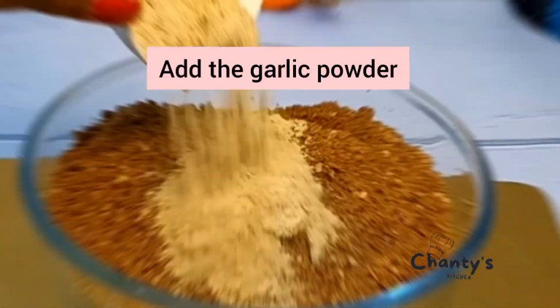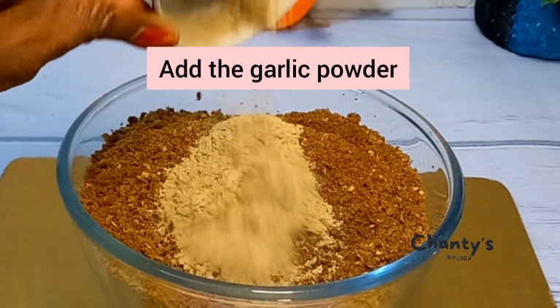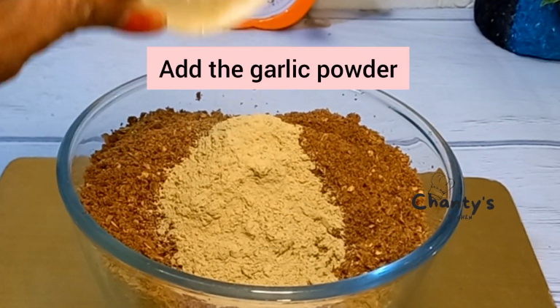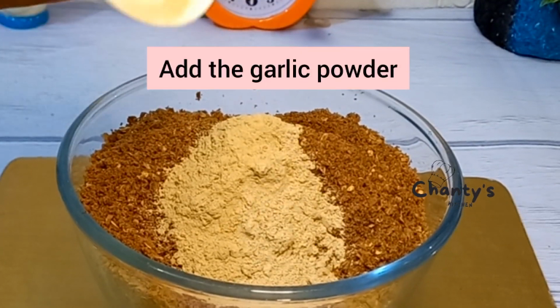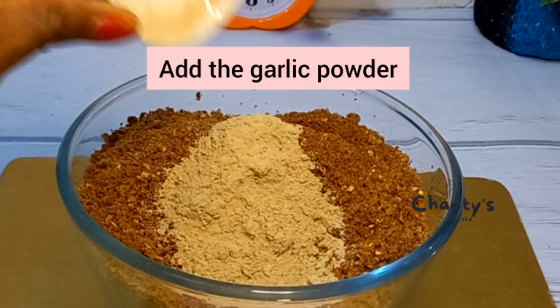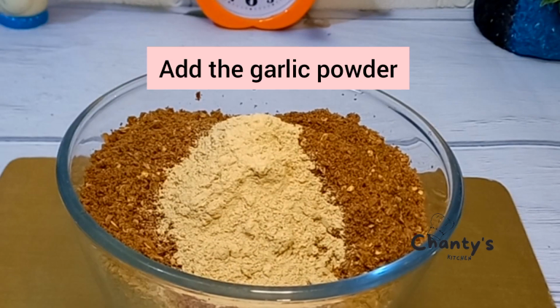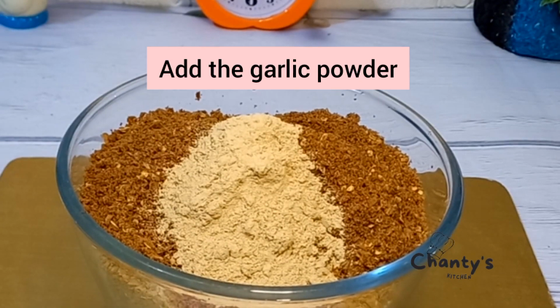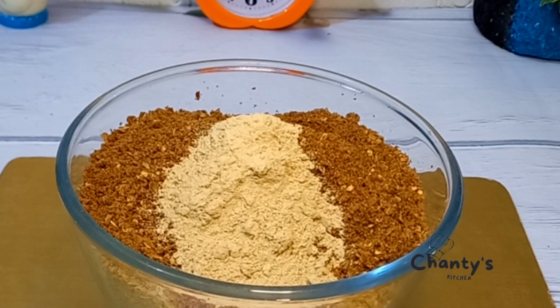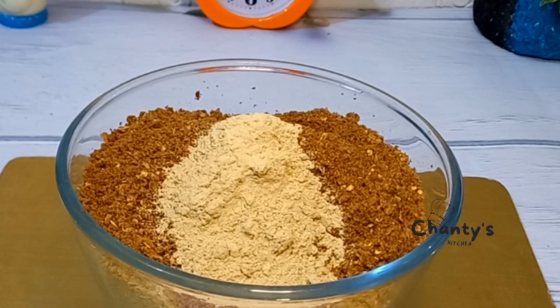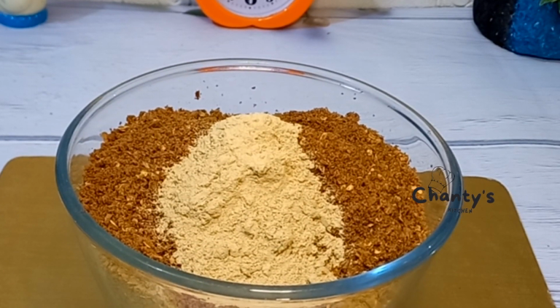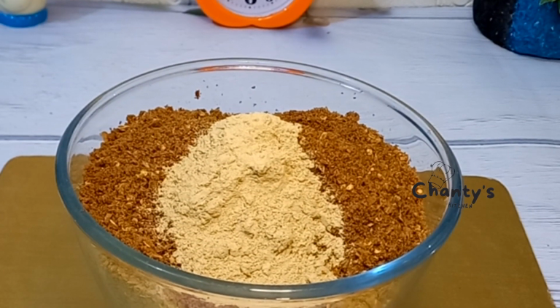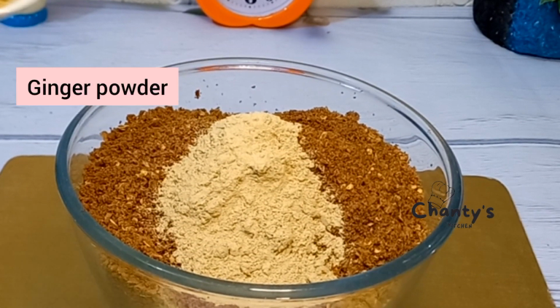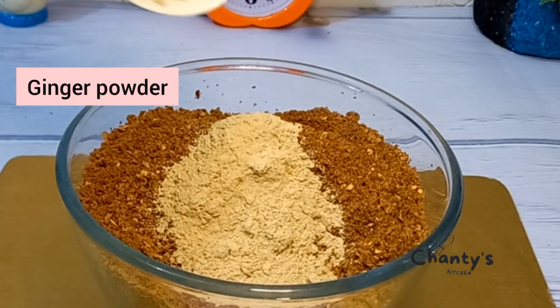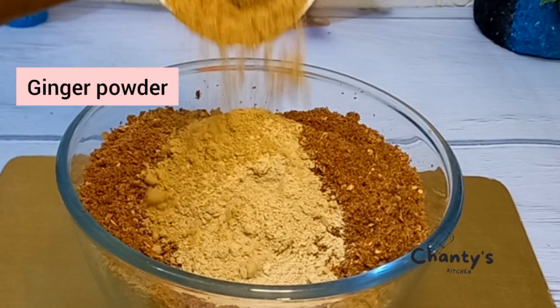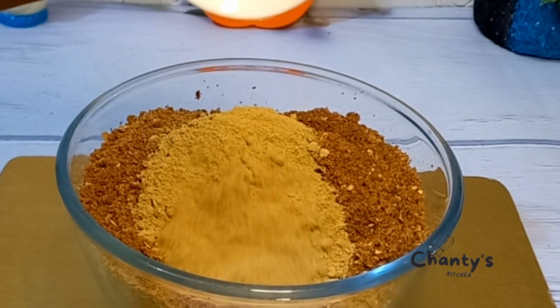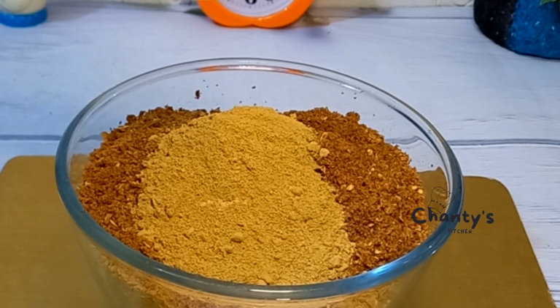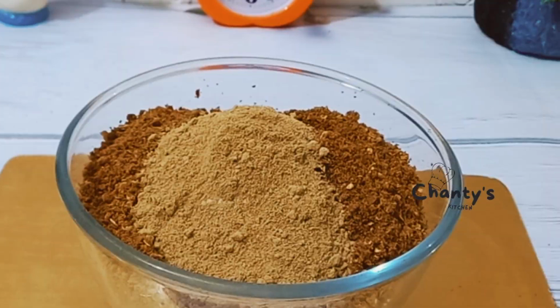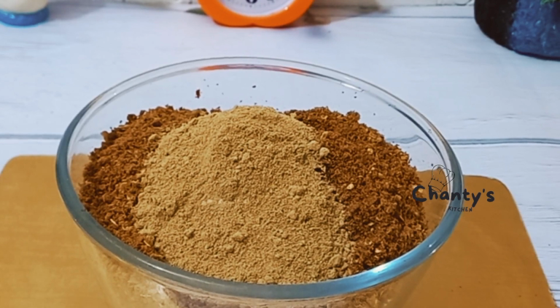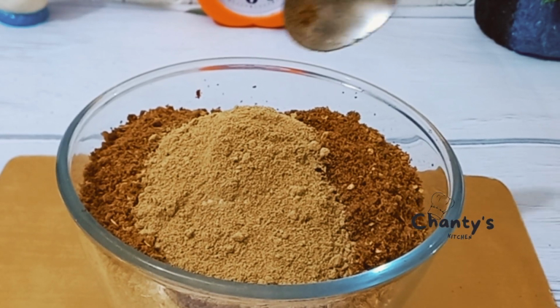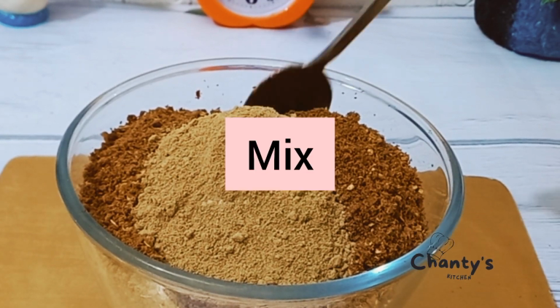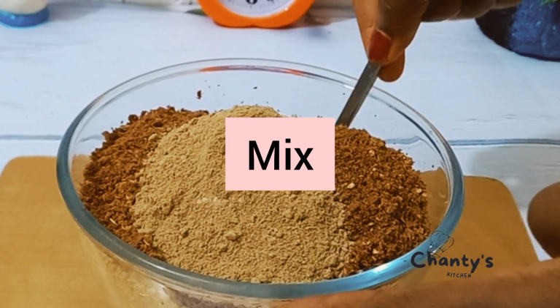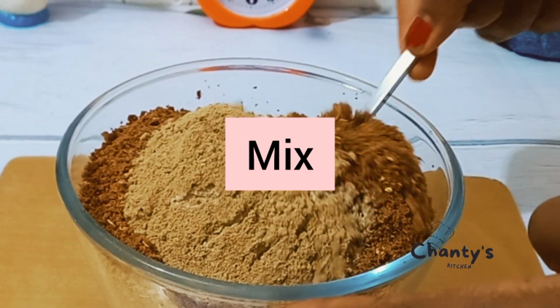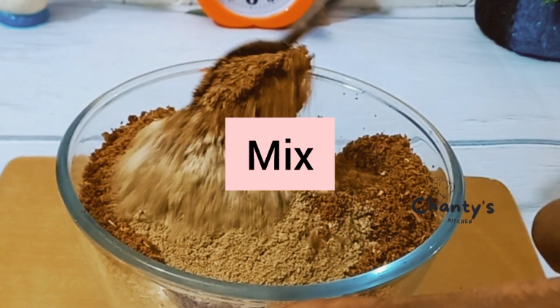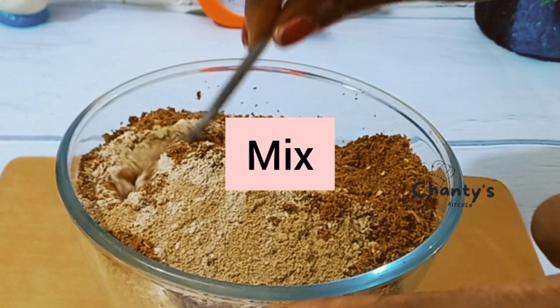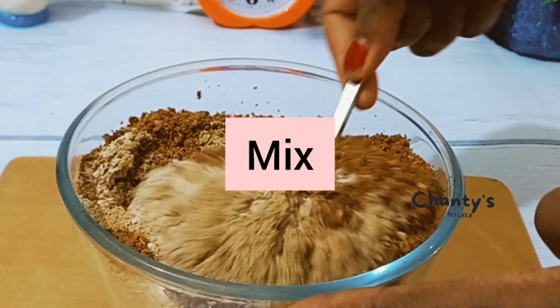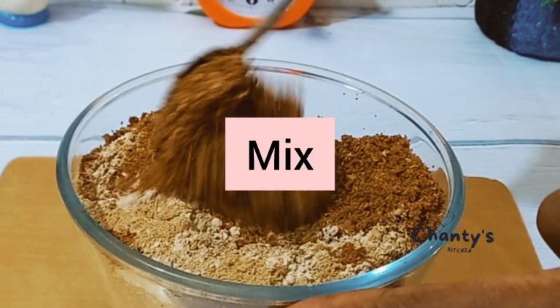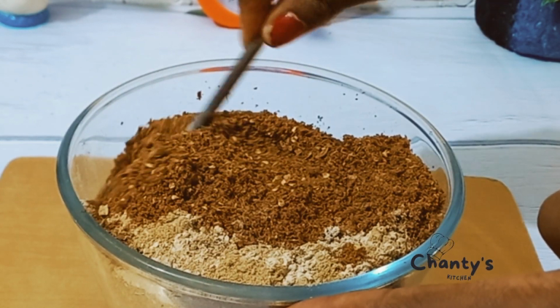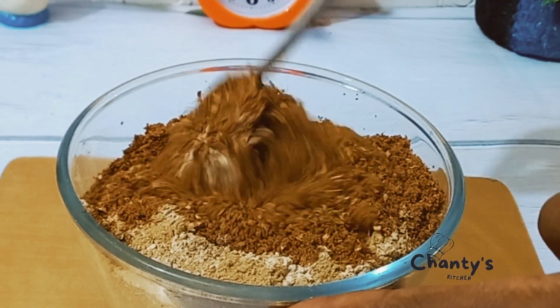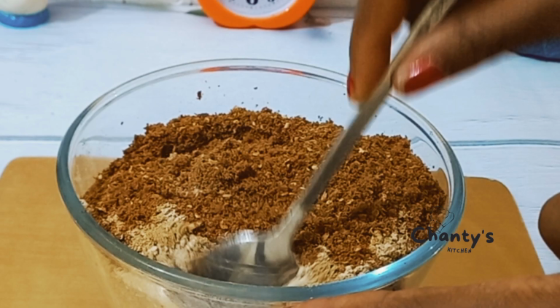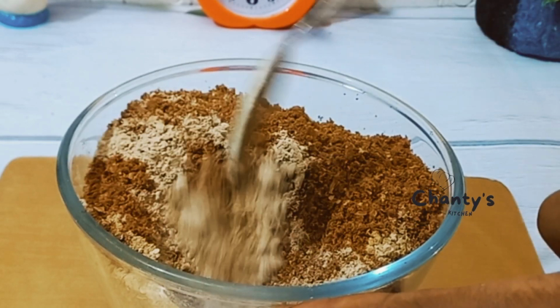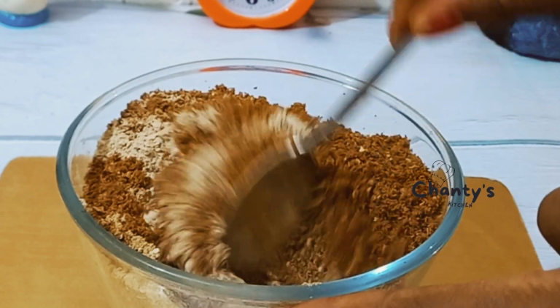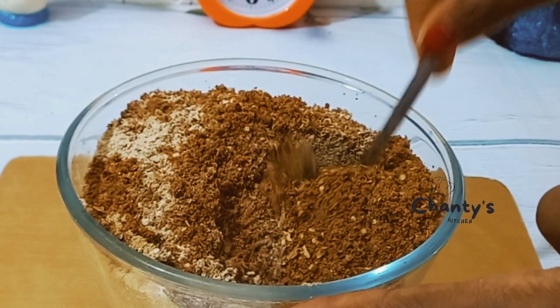Now you're going to add the garlic powder and the ginger powder. Then you mix to incorporate — make sure everything is well mixed.